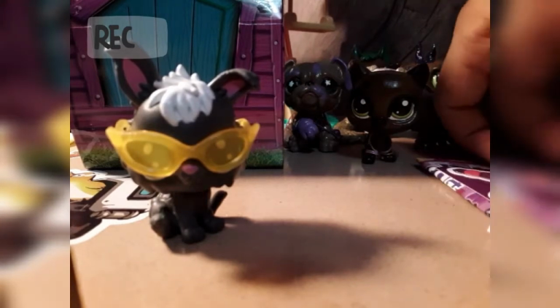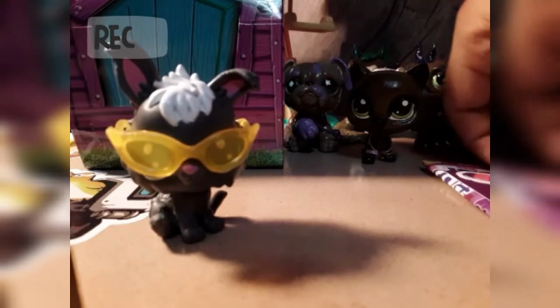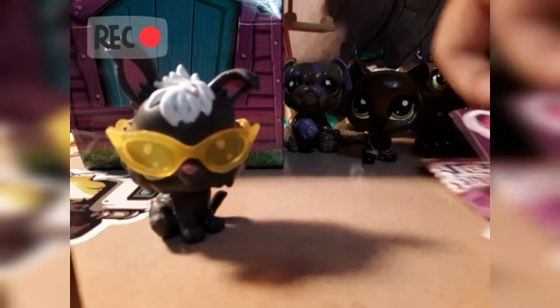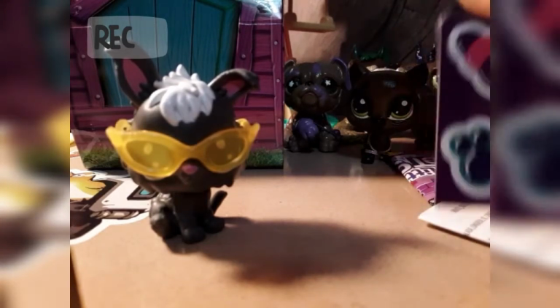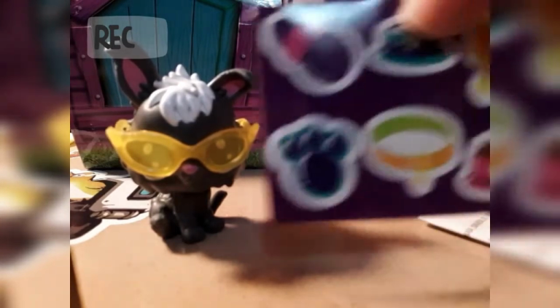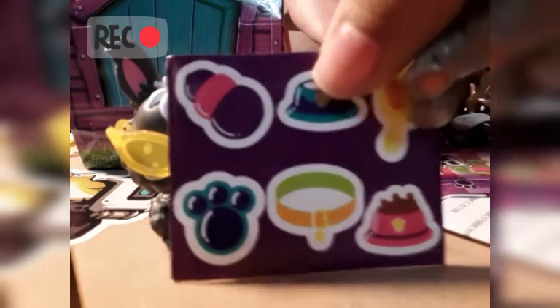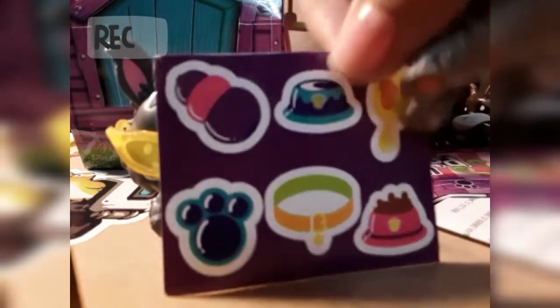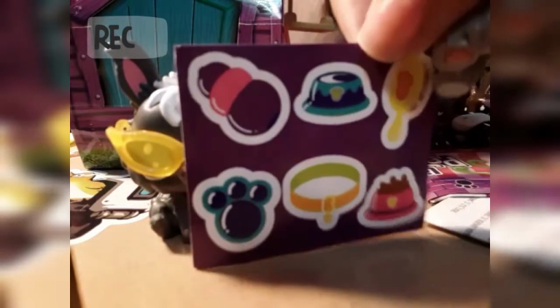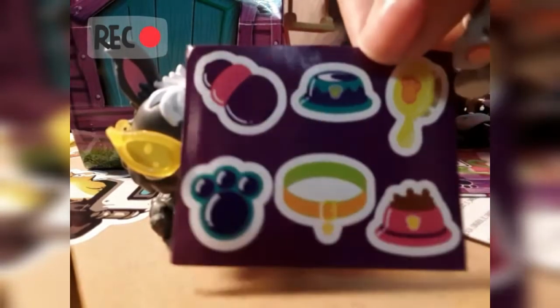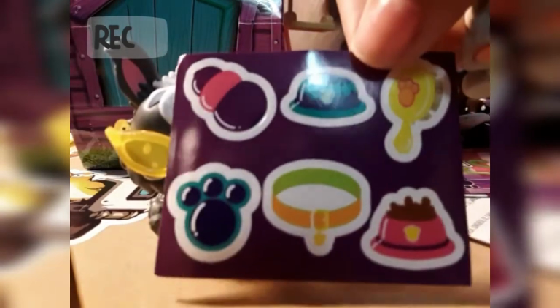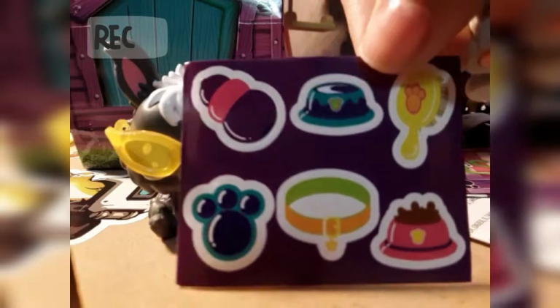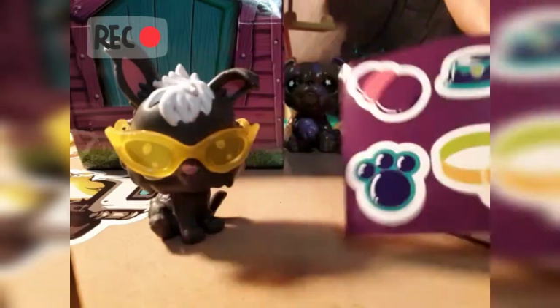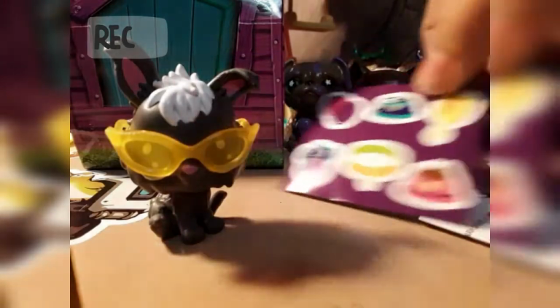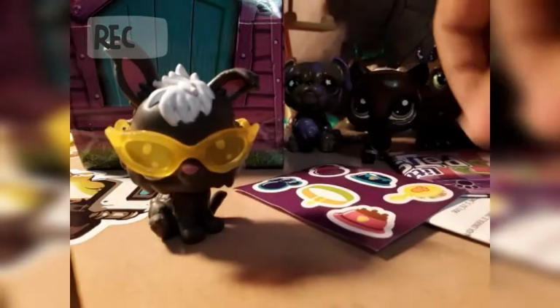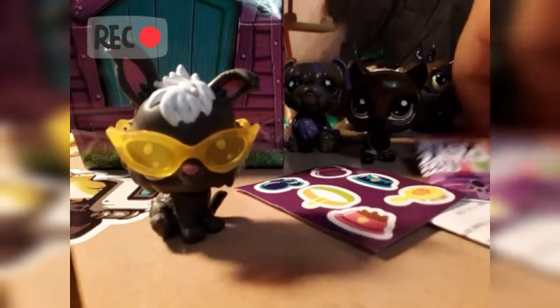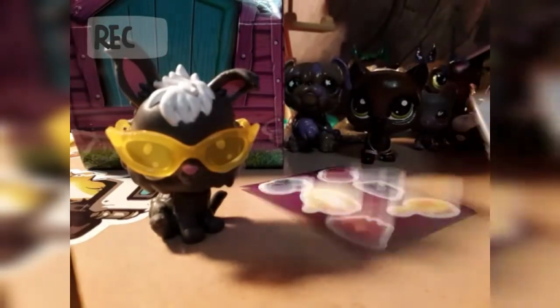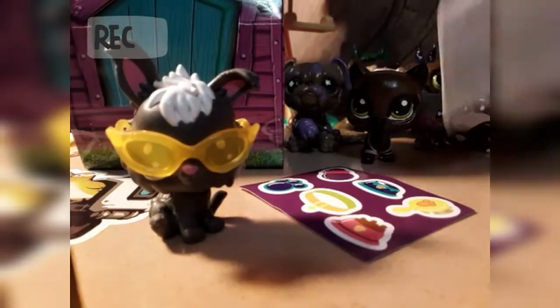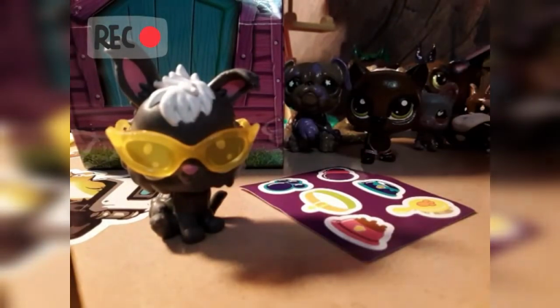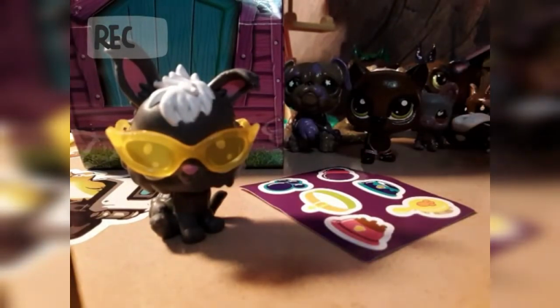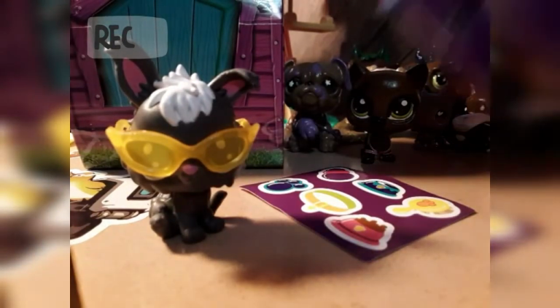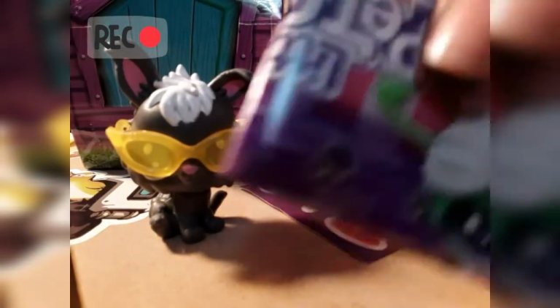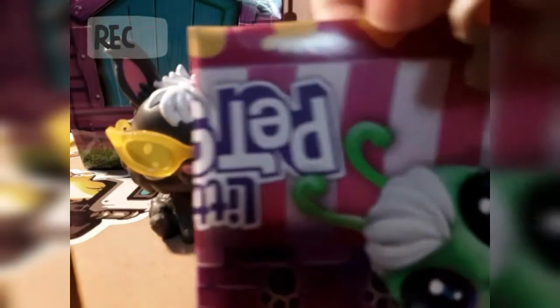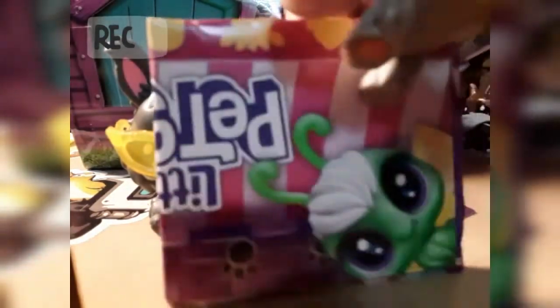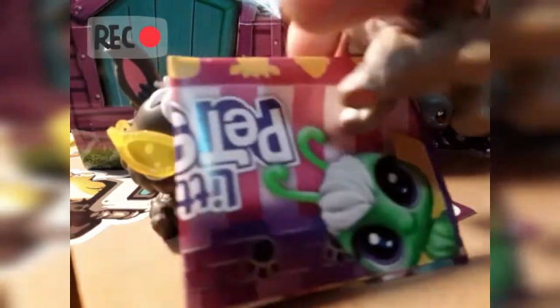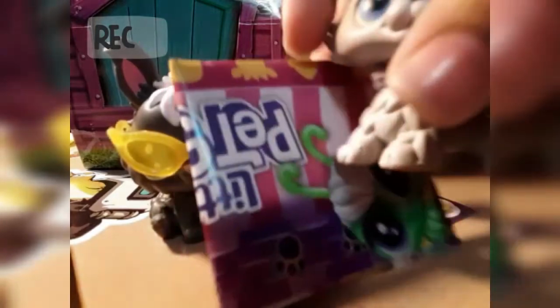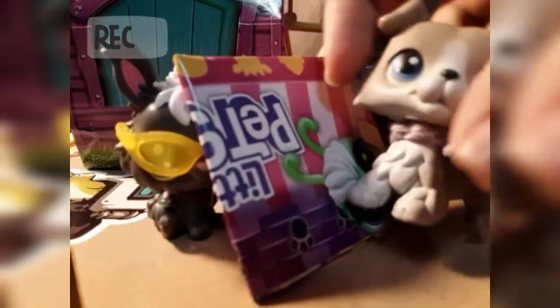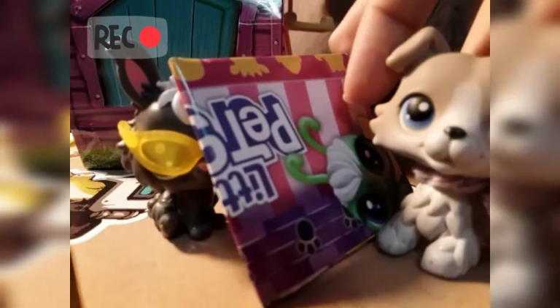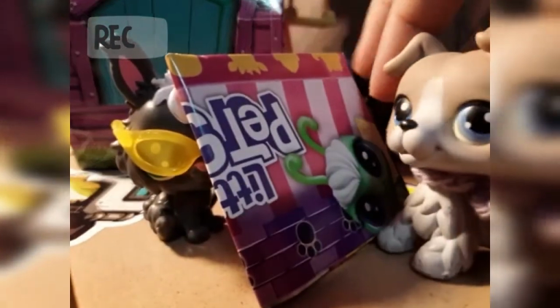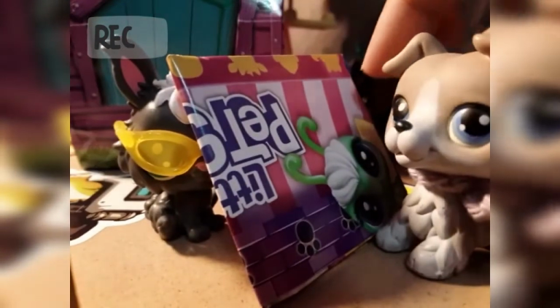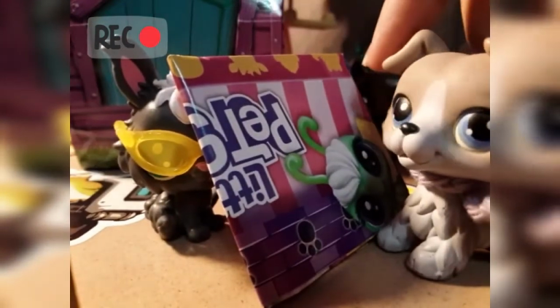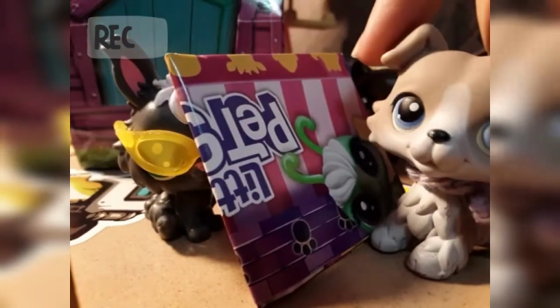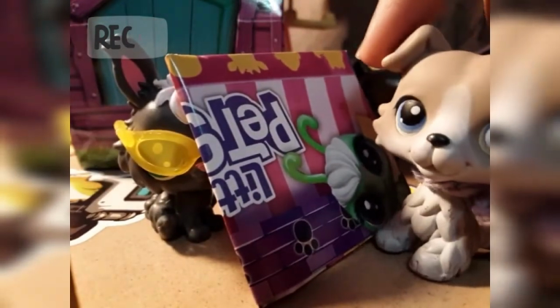We also got some stickers. These are what the stickers look like. And a collector's guide, which I will open and take a picture of and put right here.